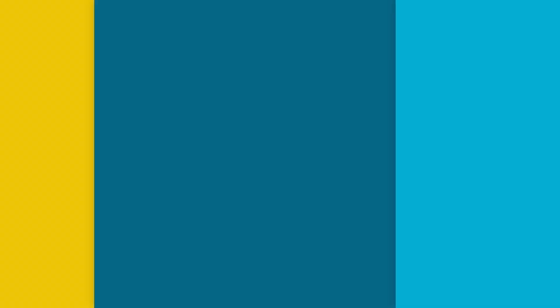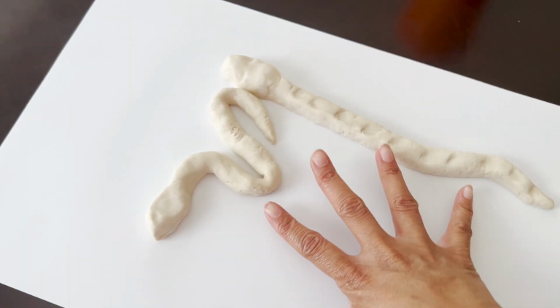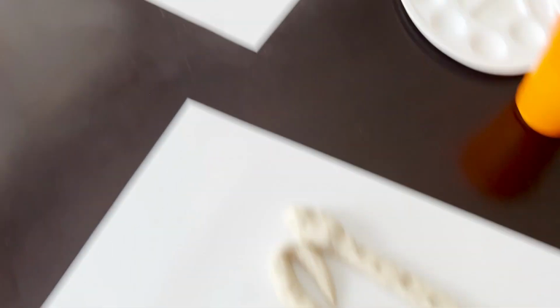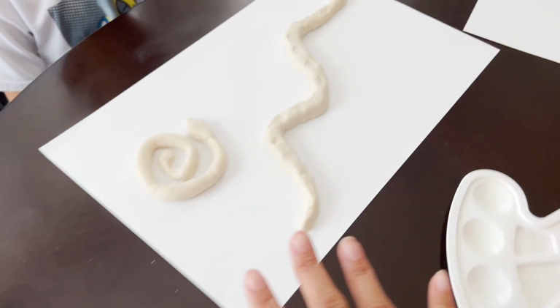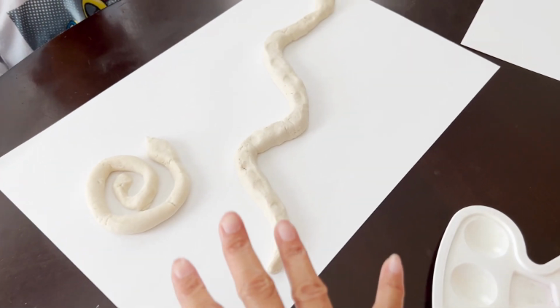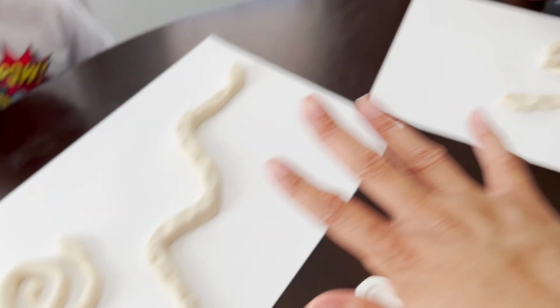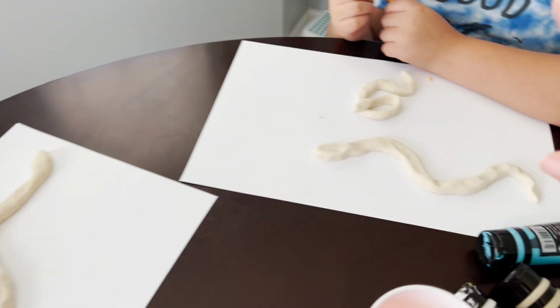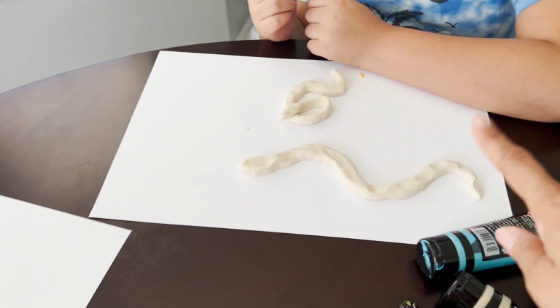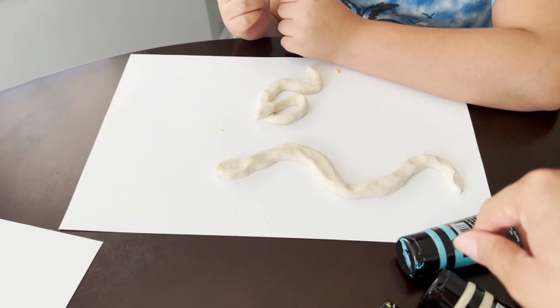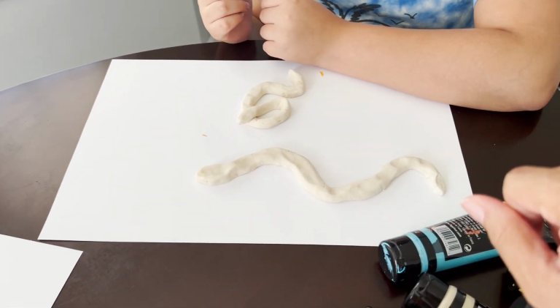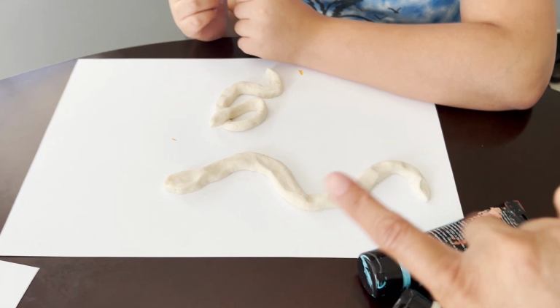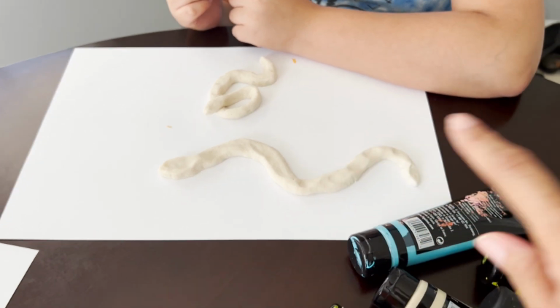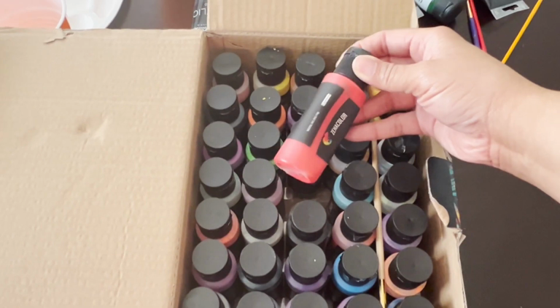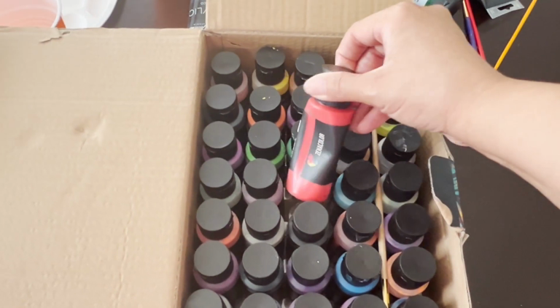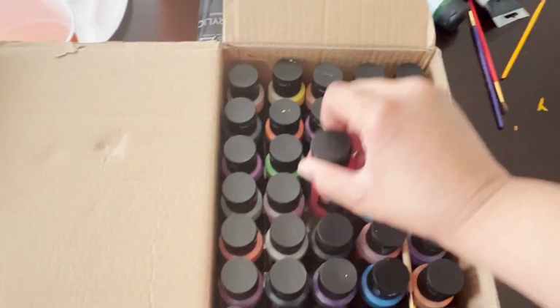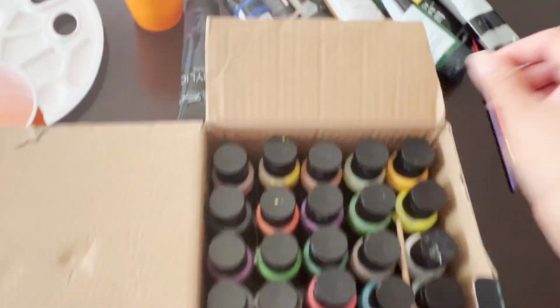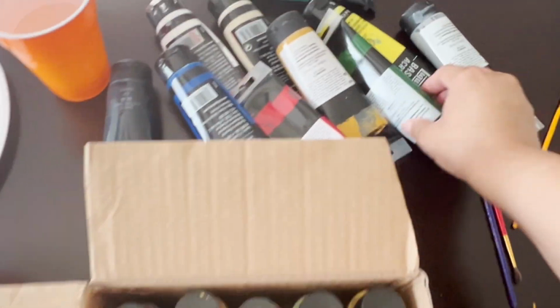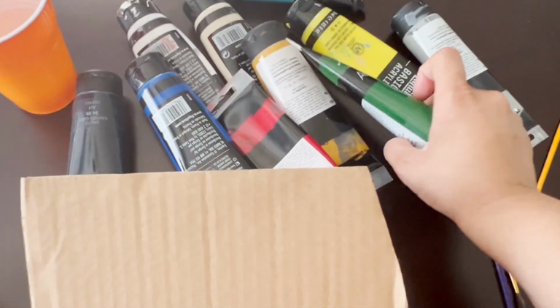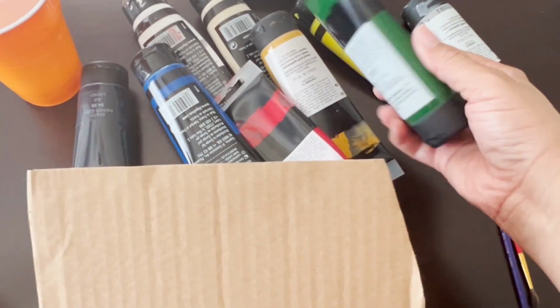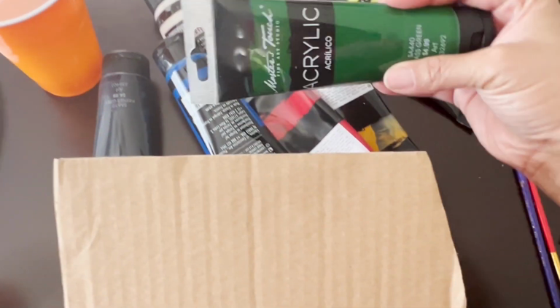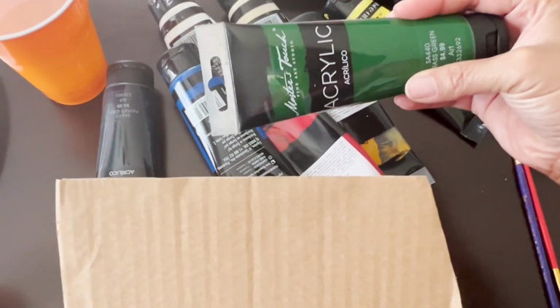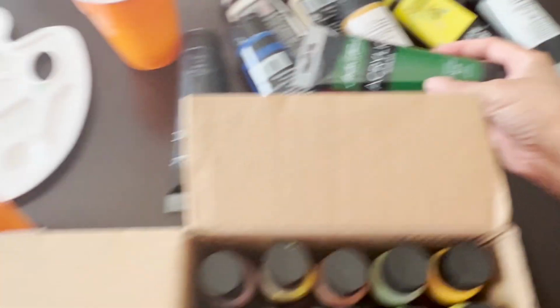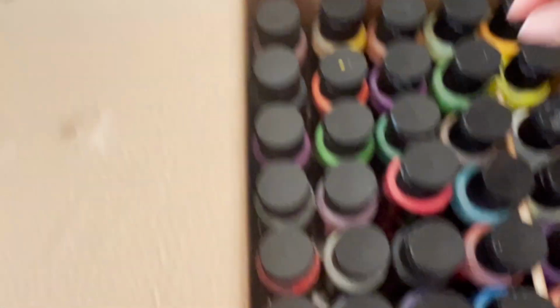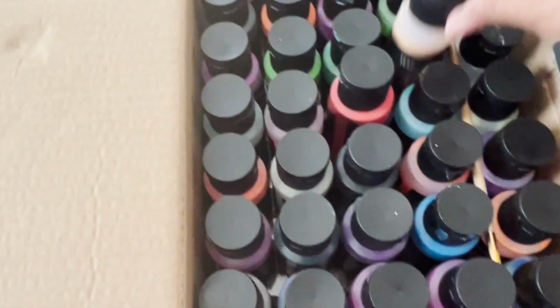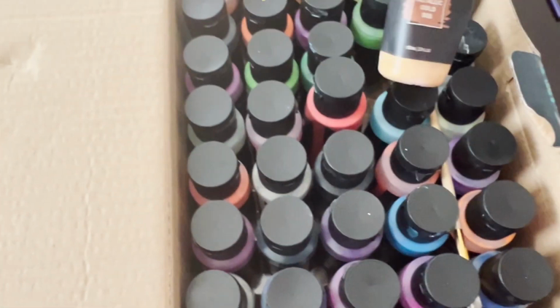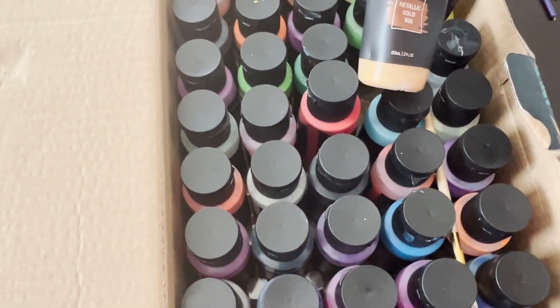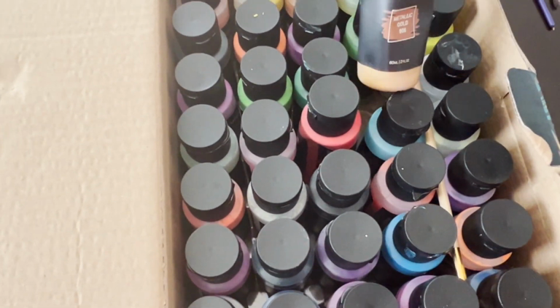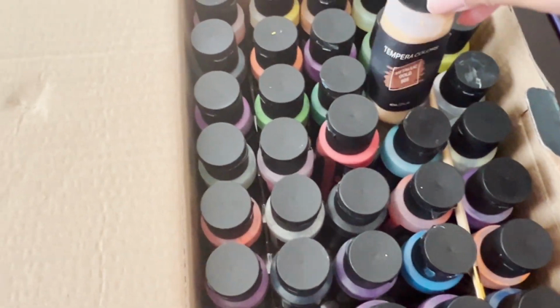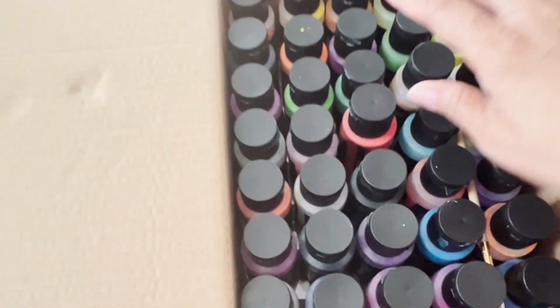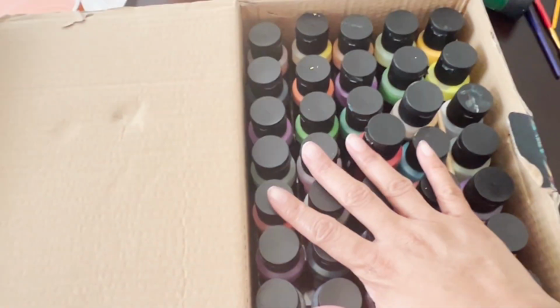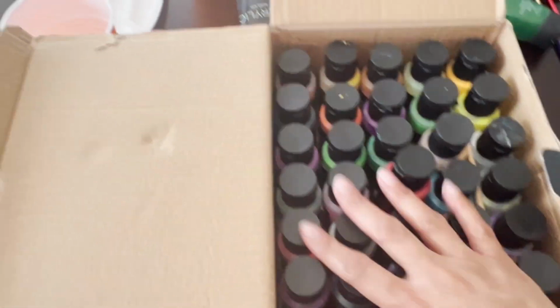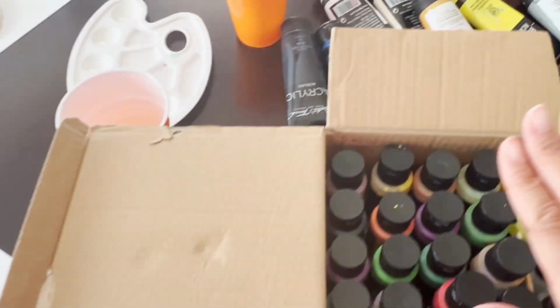I have two, Munch has two, and we have my nephew here, Kaden, who has two. We have all our paints out. We actually have some acrylic, and we also have our tempera paint here as well, which we always use — you guys see that all the time.